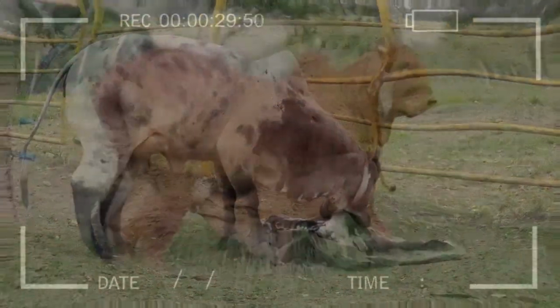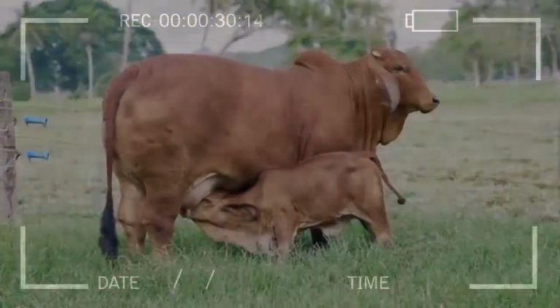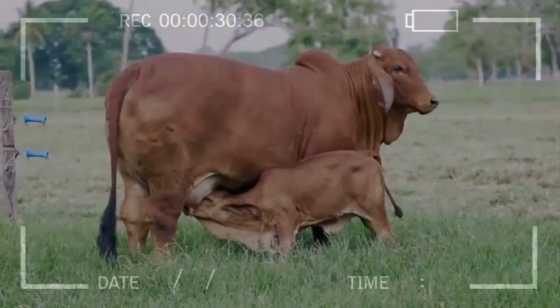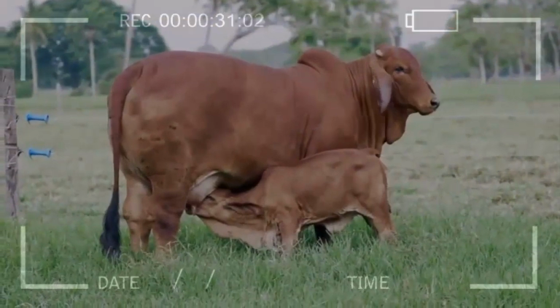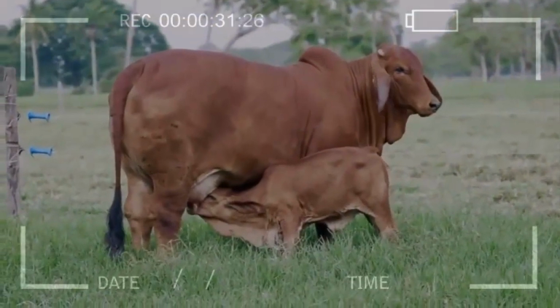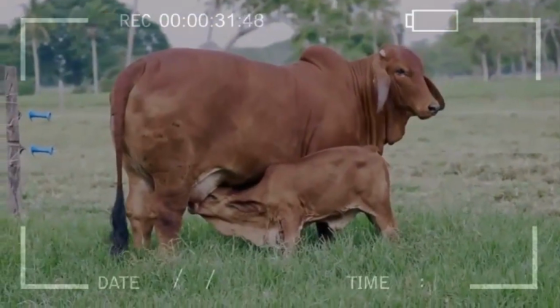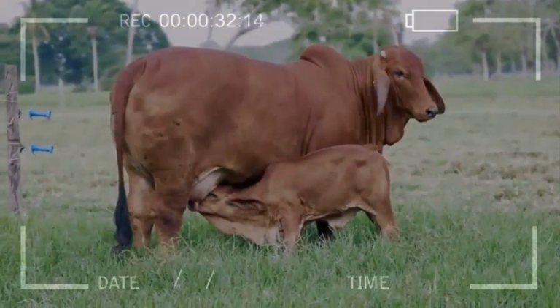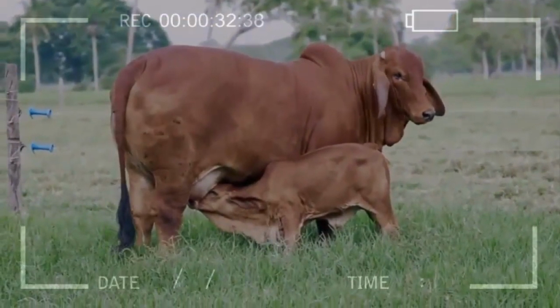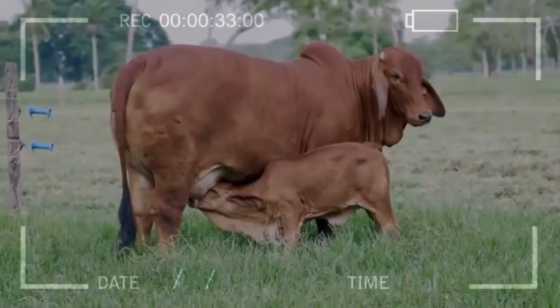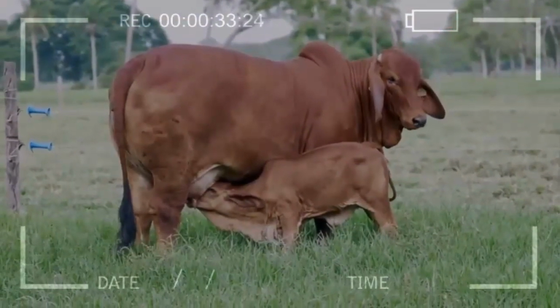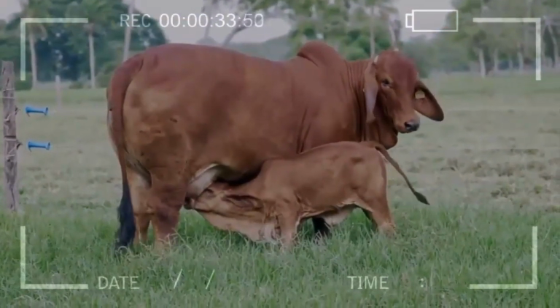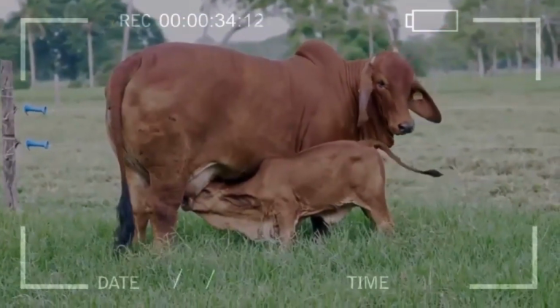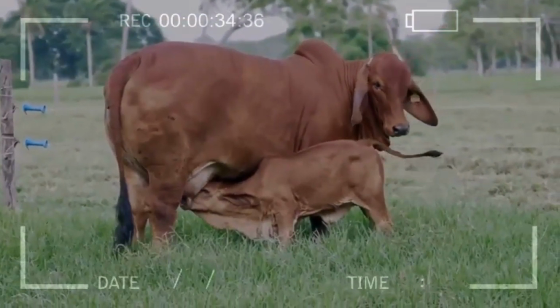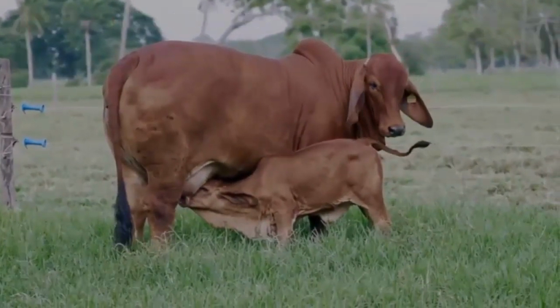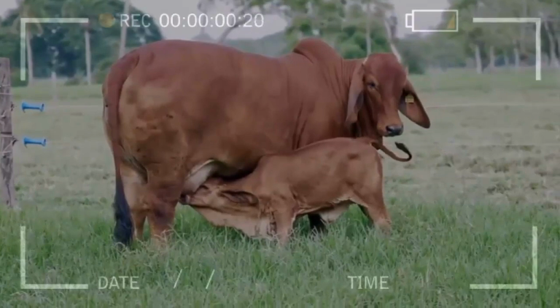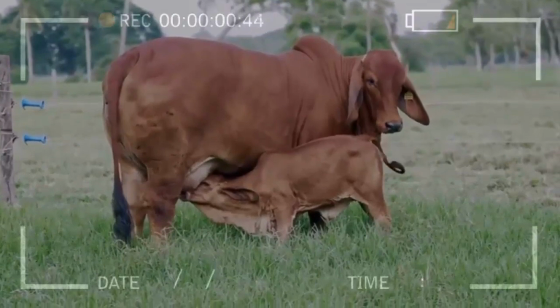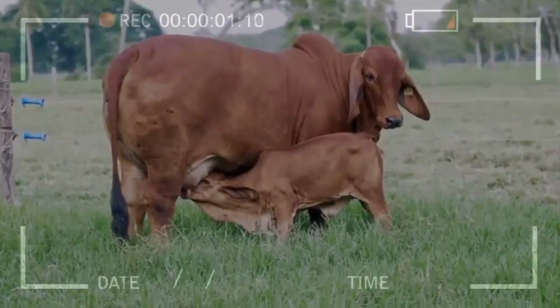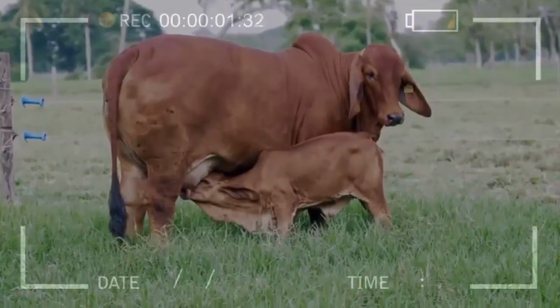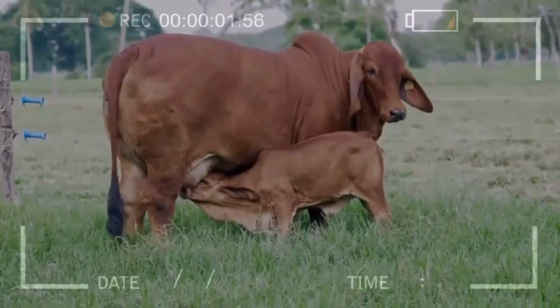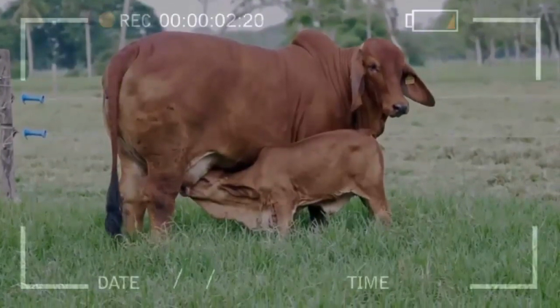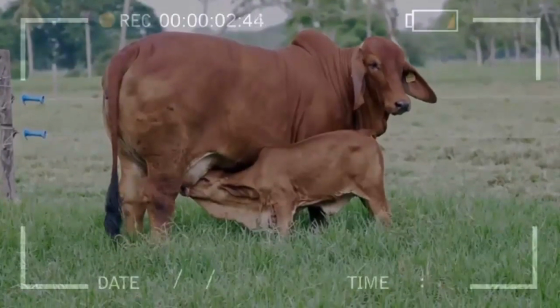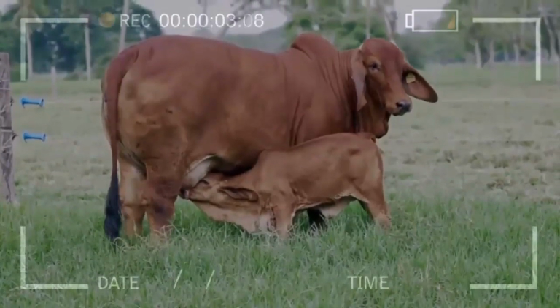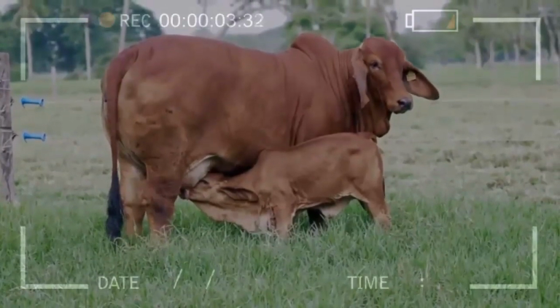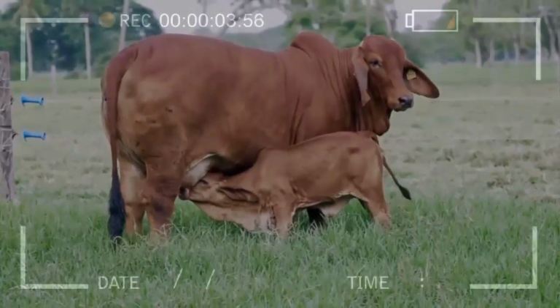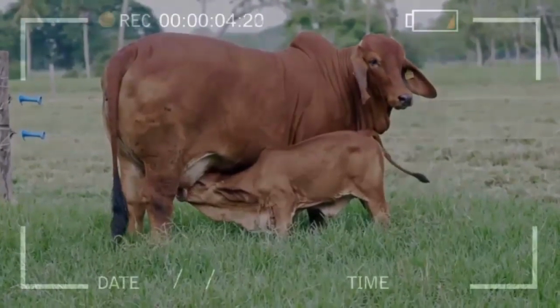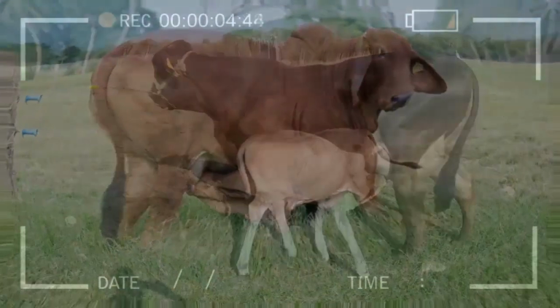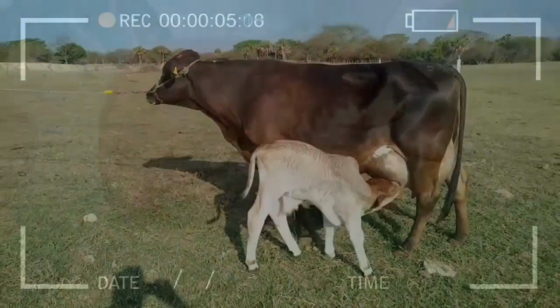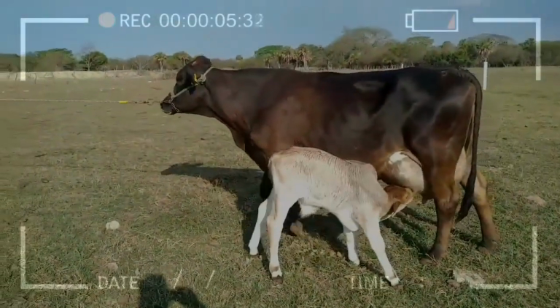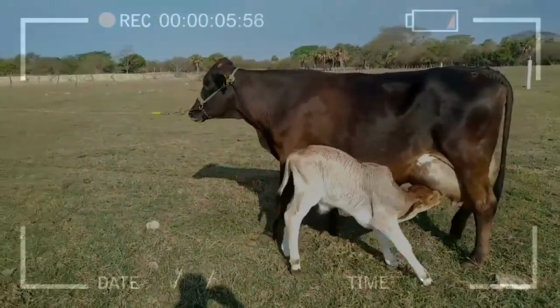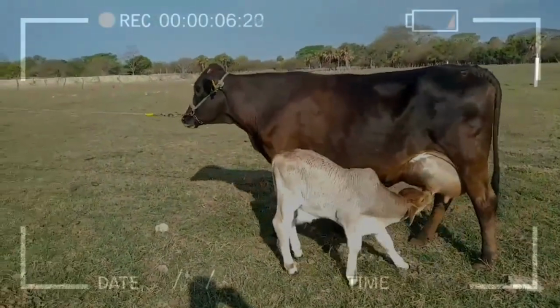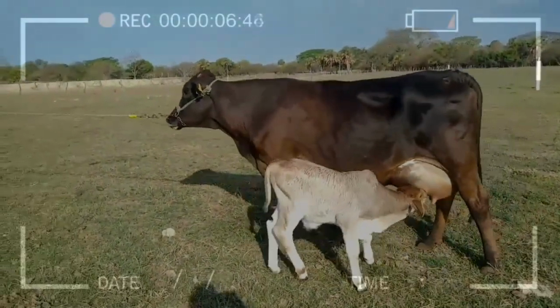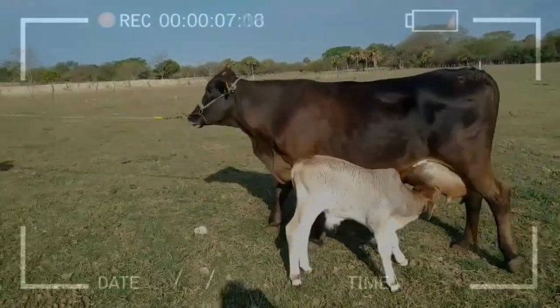Water cannot be lacking in these conditions, since if this is the case, the risk of dehydration is very high. Fences are an ally to control the cows and prevent them from eating food that can harm them or getting lost.